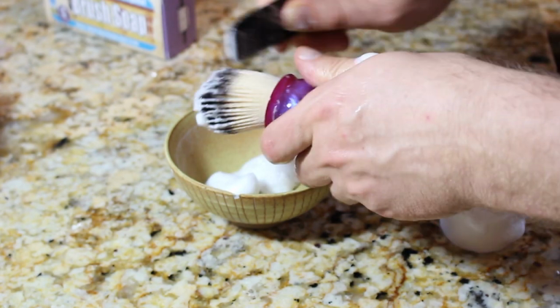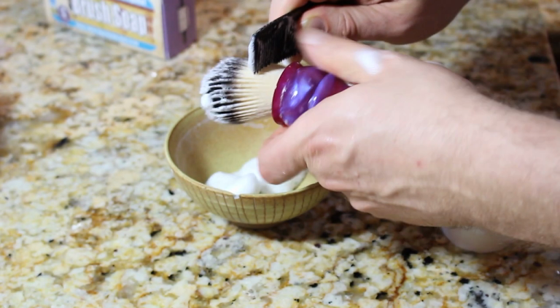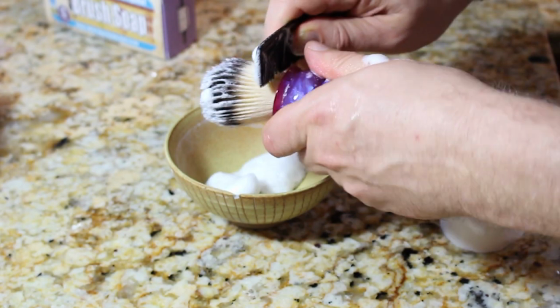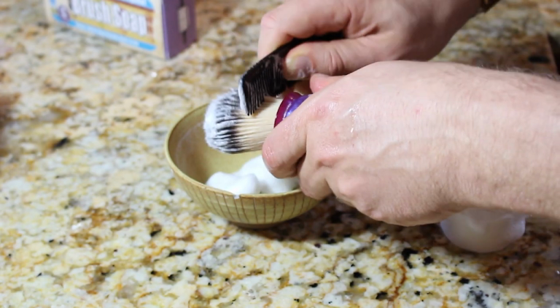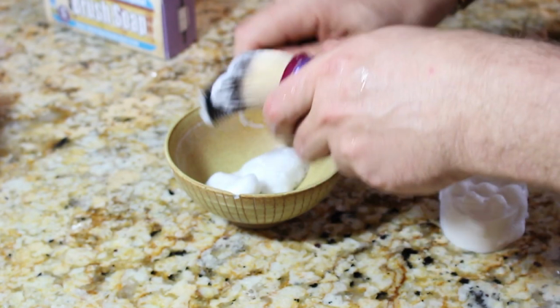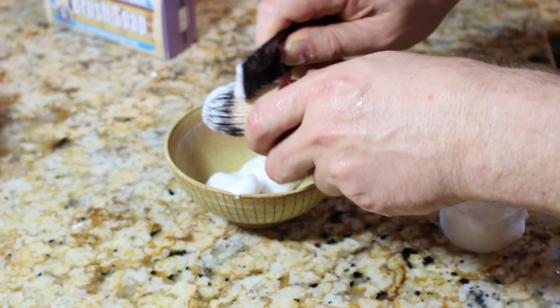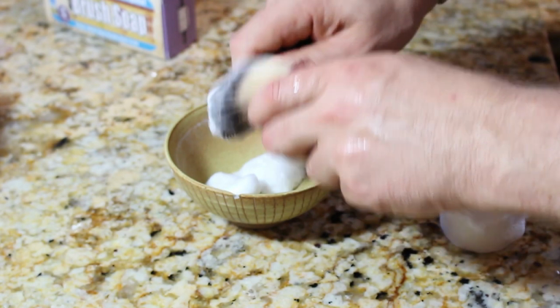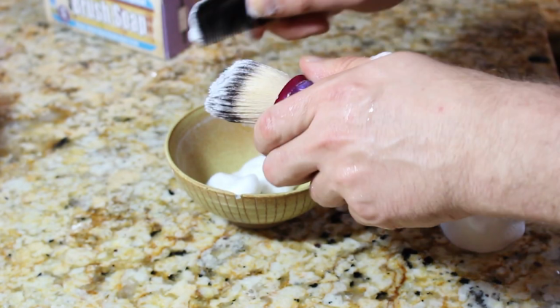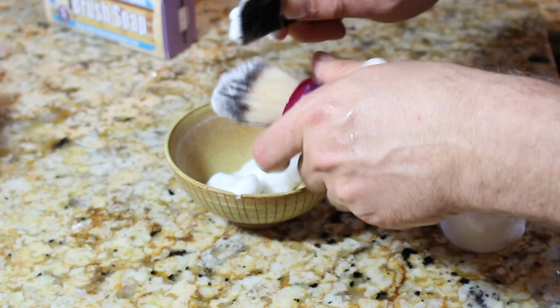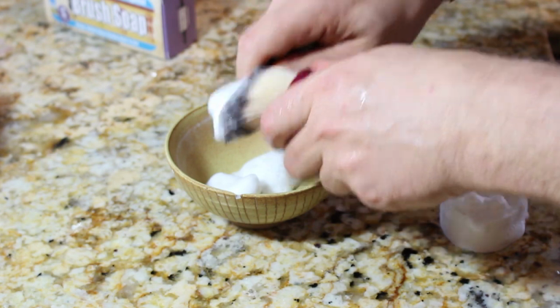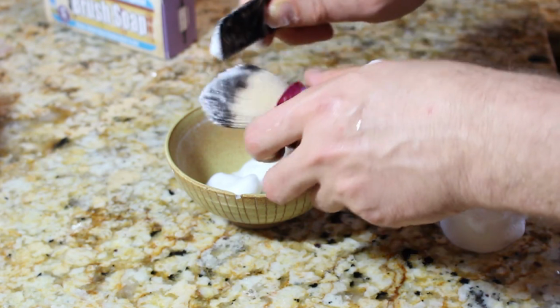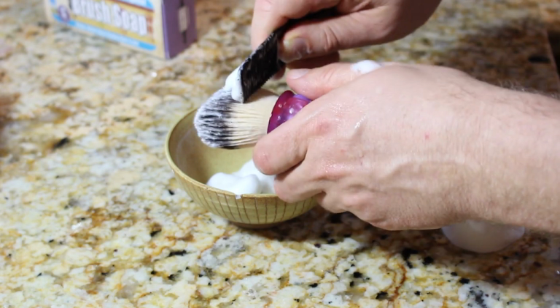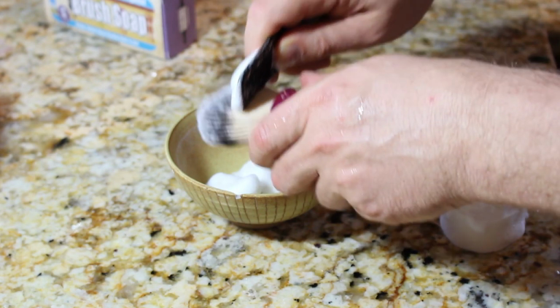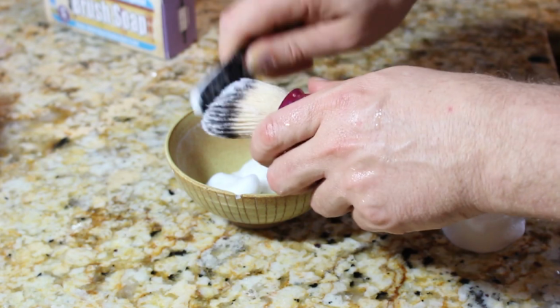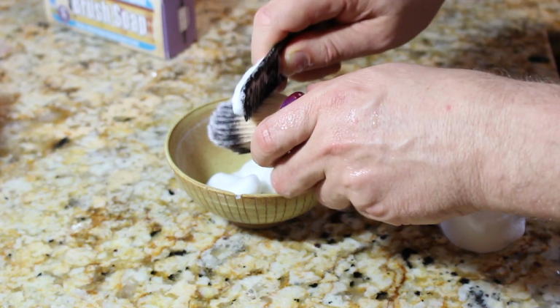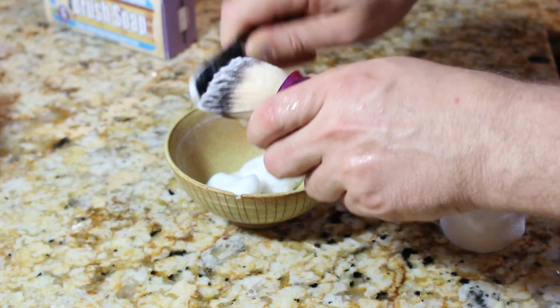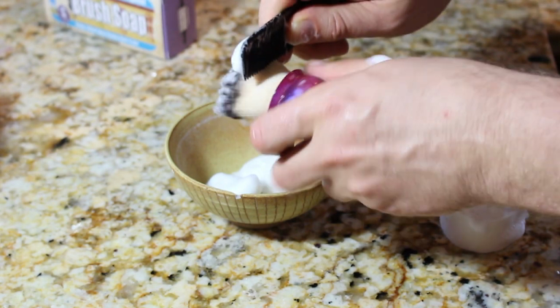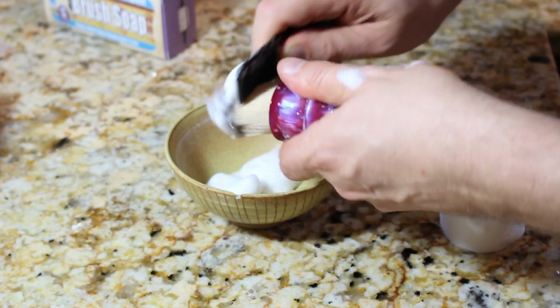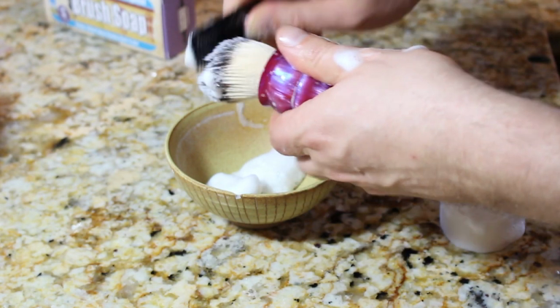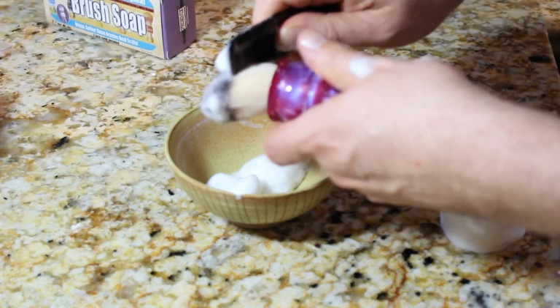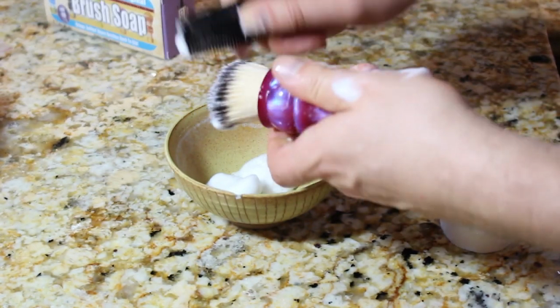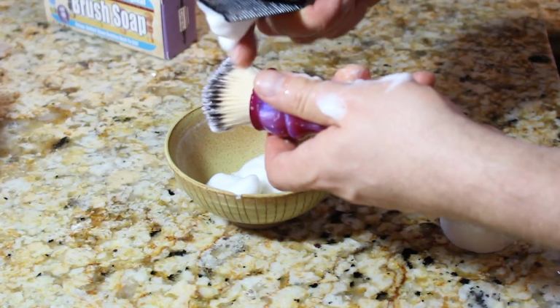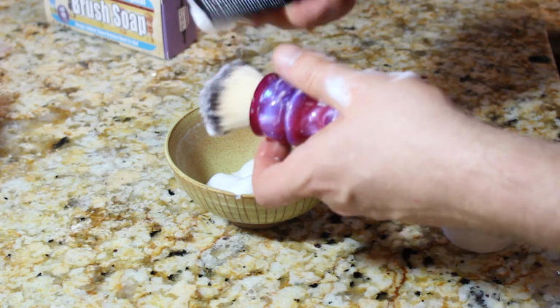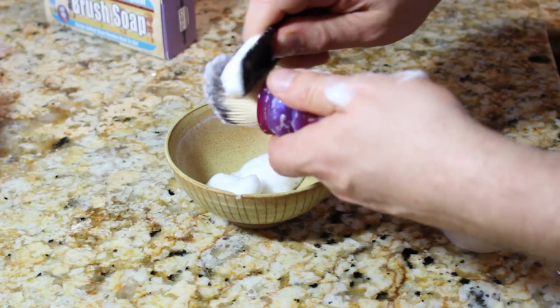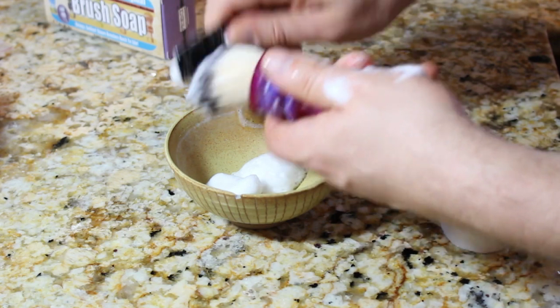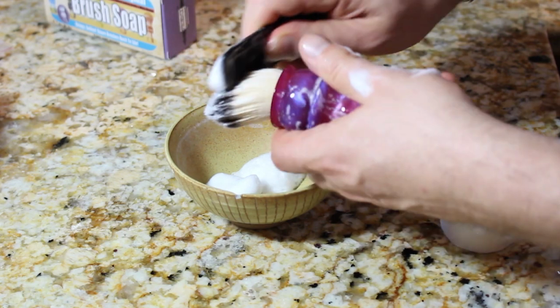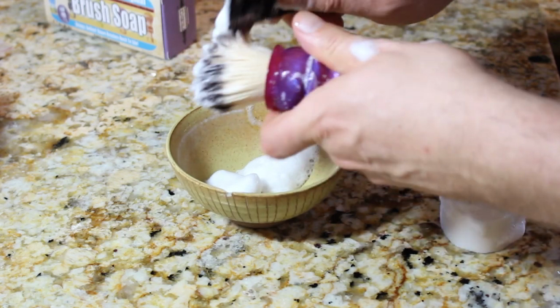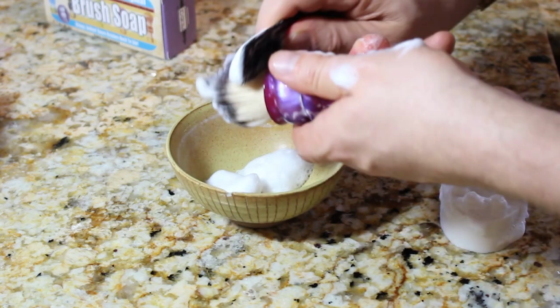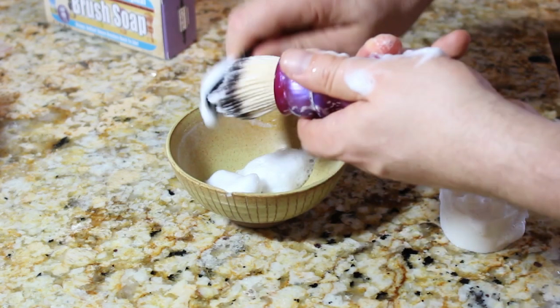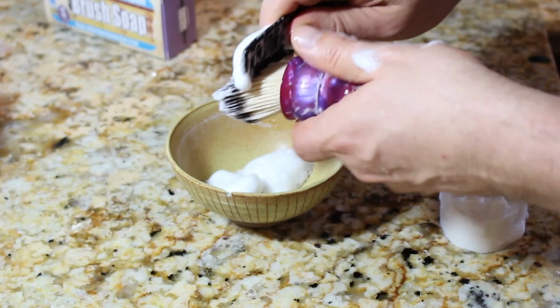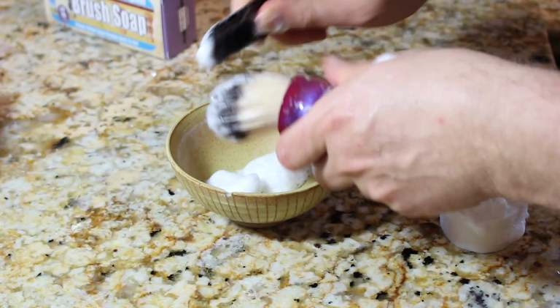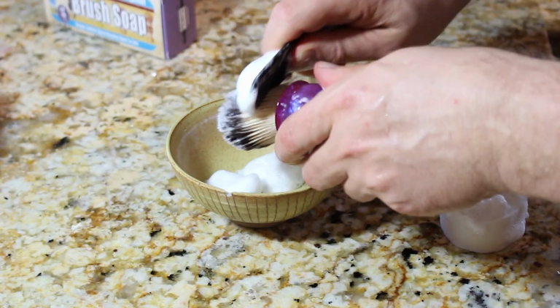This is pretty much all you need to do. Once the soap is worked in there after 10 or 20 seconds — I didn't actually load the brush for the full 10 or 20 seconds in this demo — the soap is going to work its way all into the bristles and can just be brushed out like this.